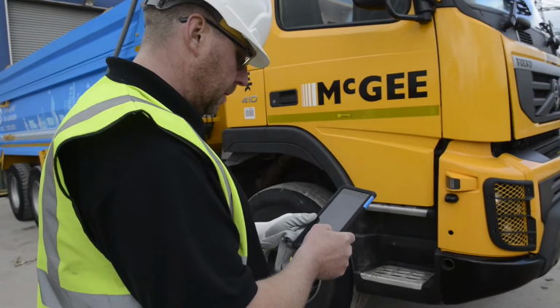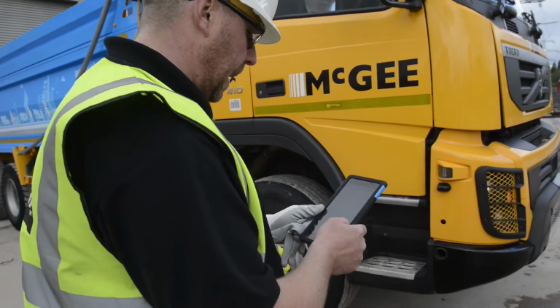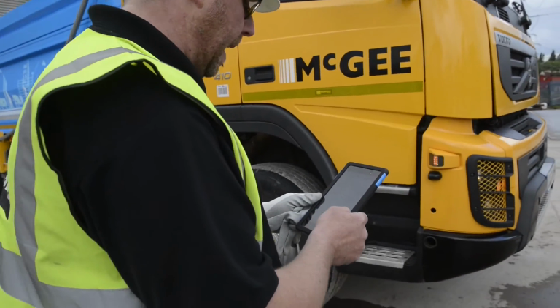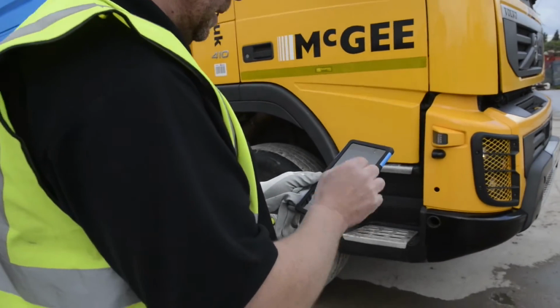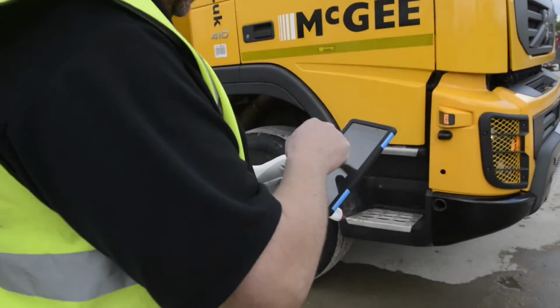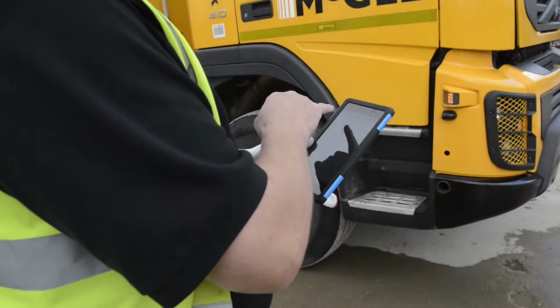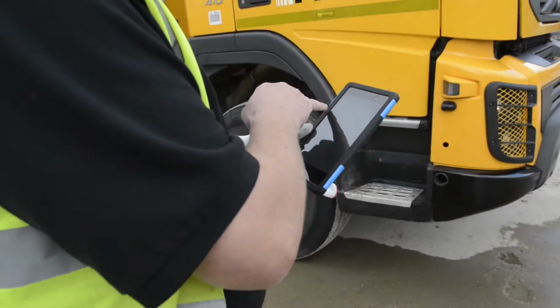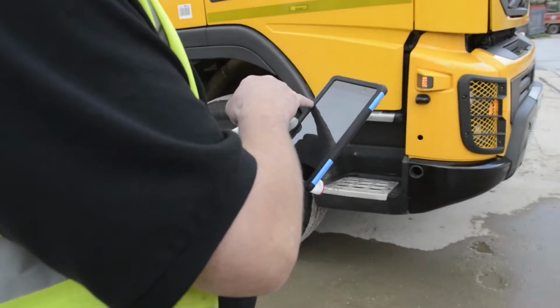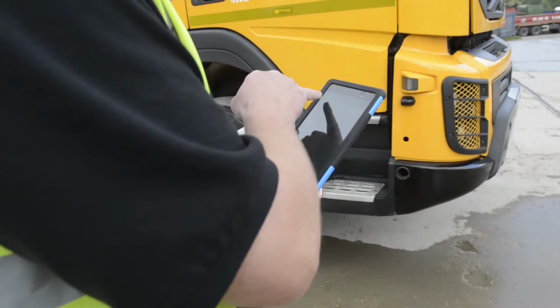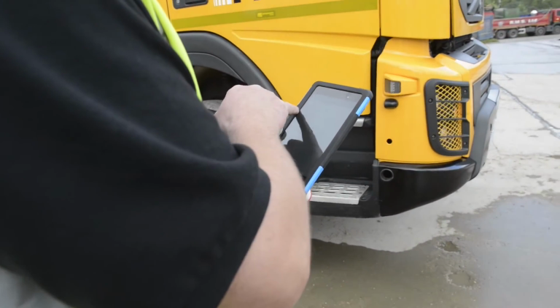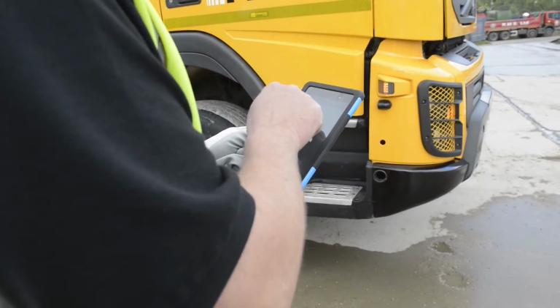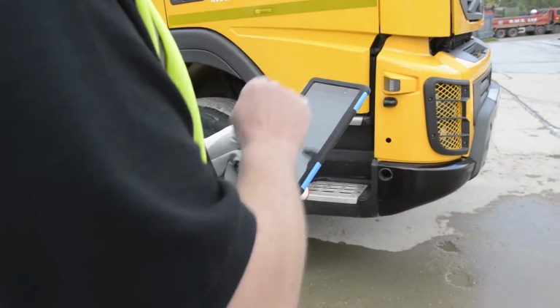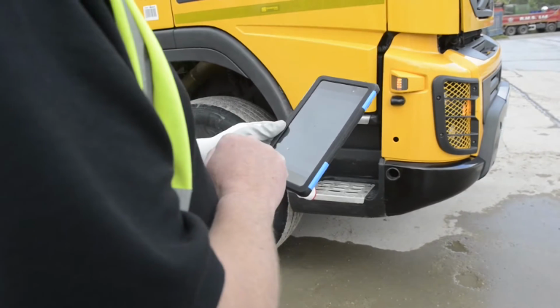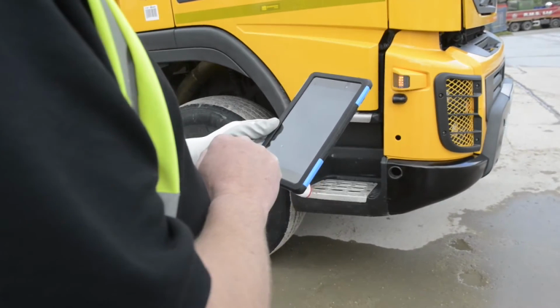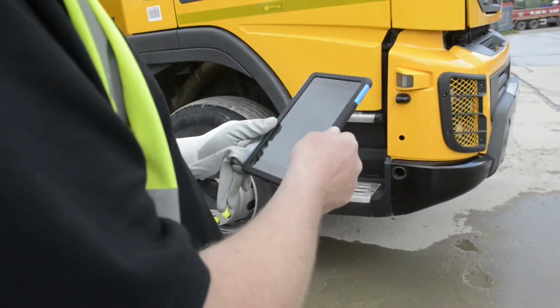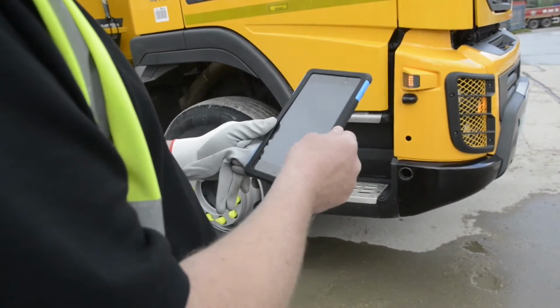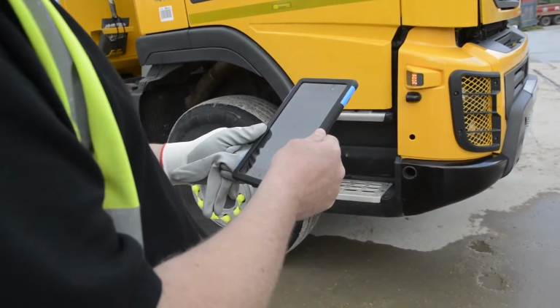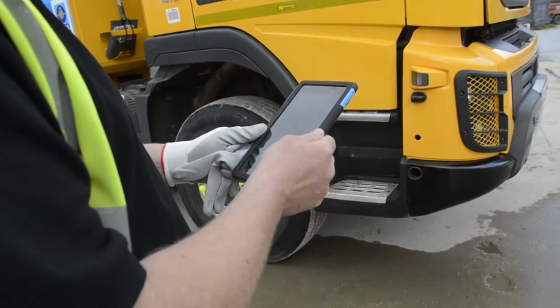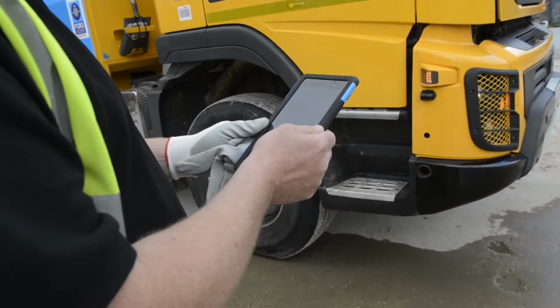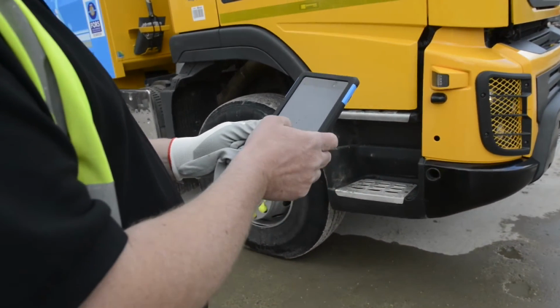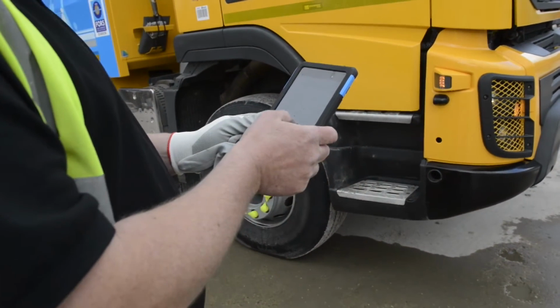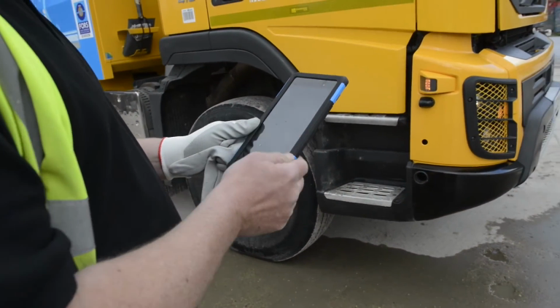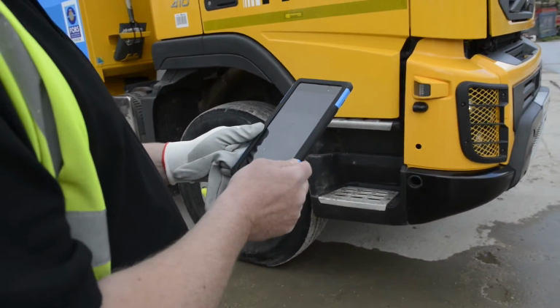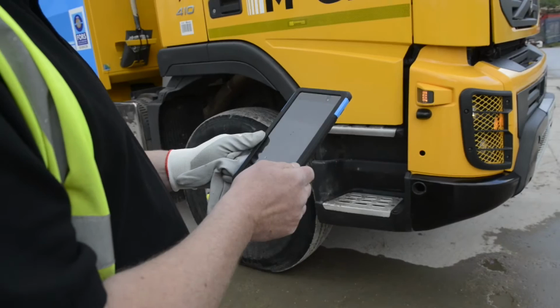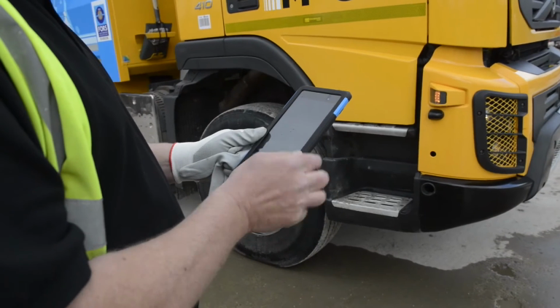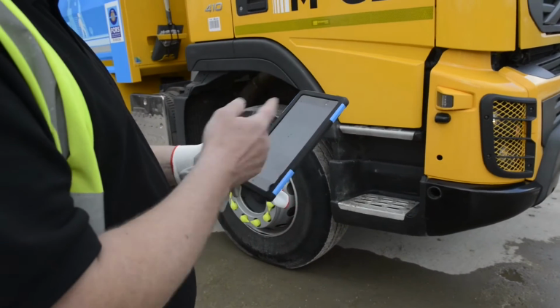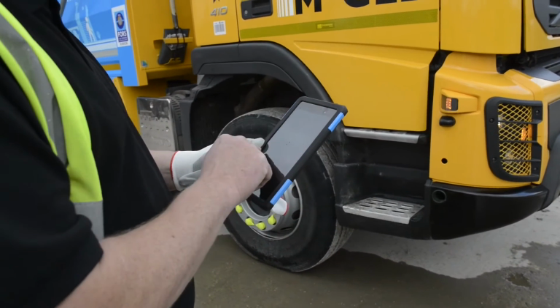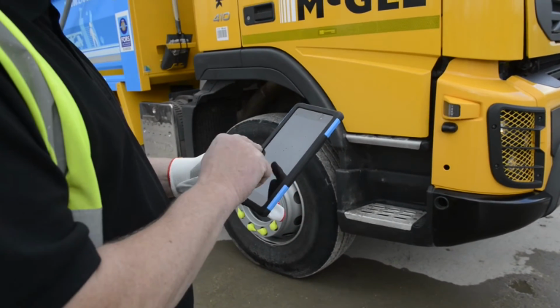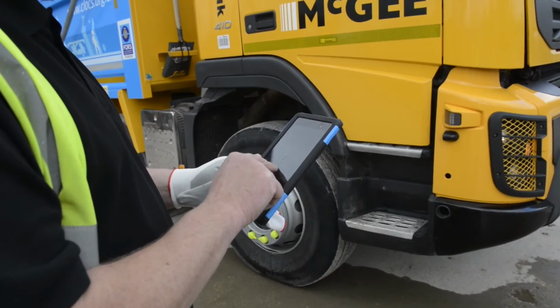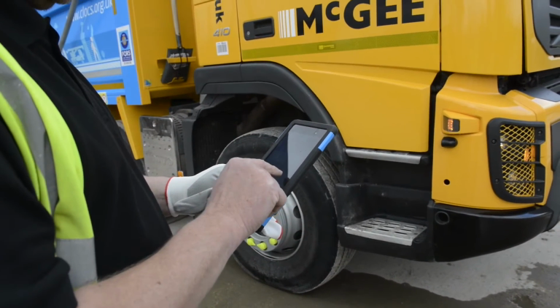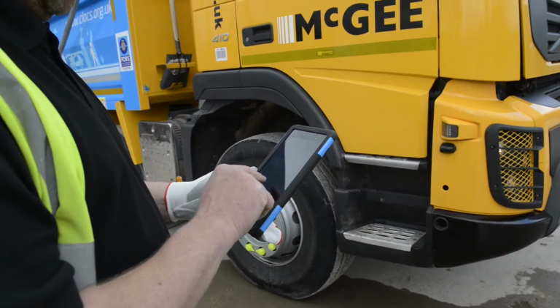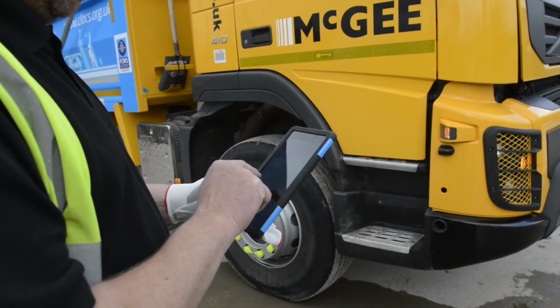You select that. From the list you select what you require, which is vehicle inspection, and select that. Now you're in the first menu. You enter your odometer reading, speedo reading. Very simple.